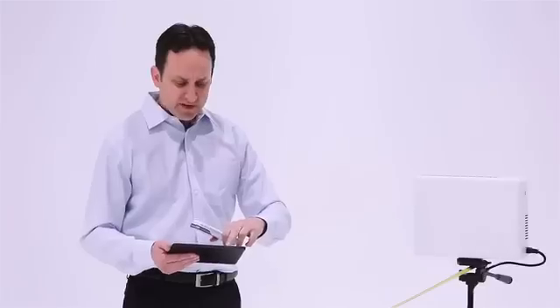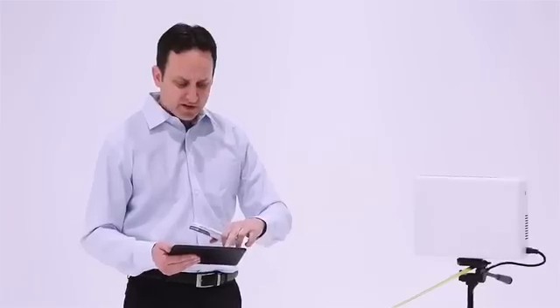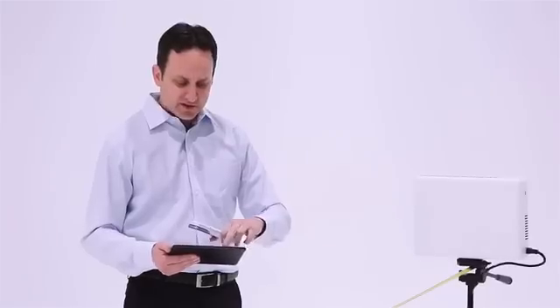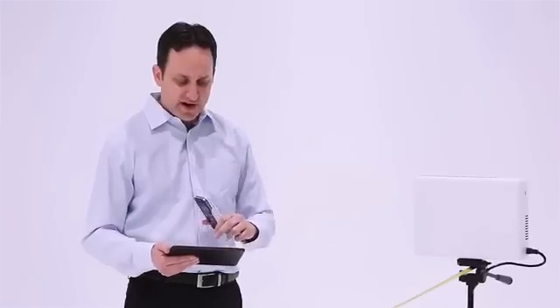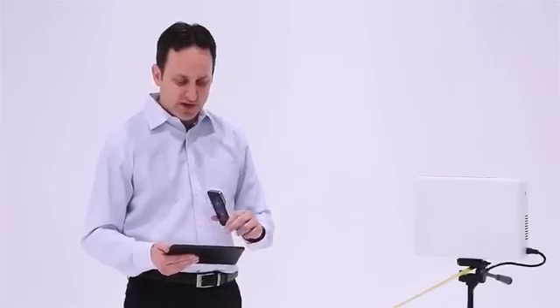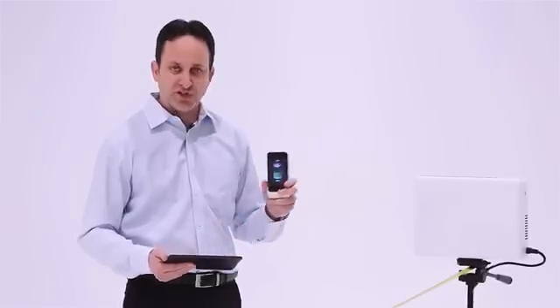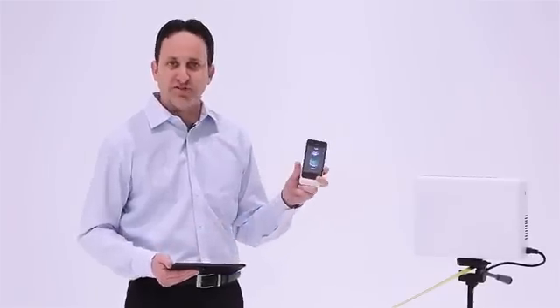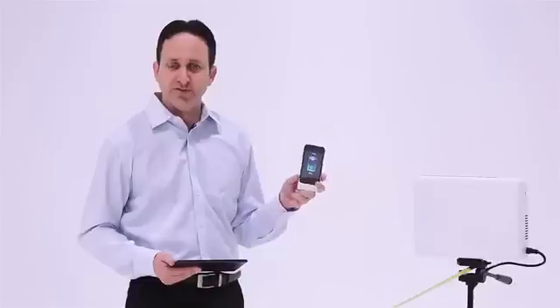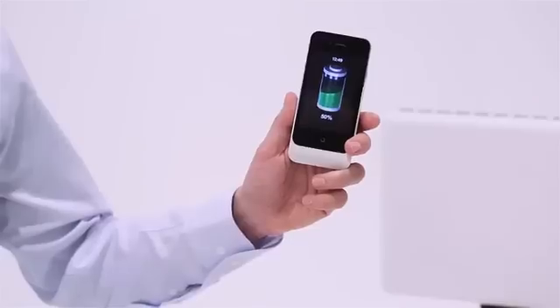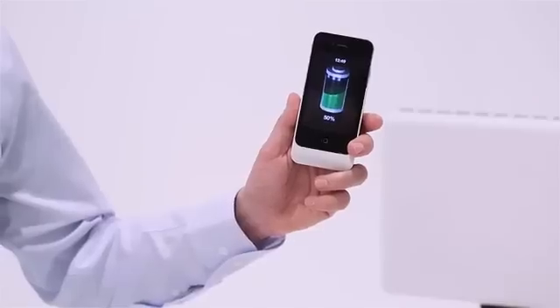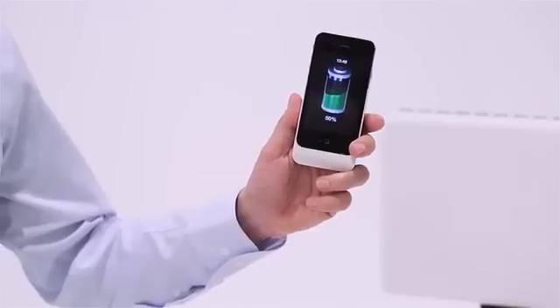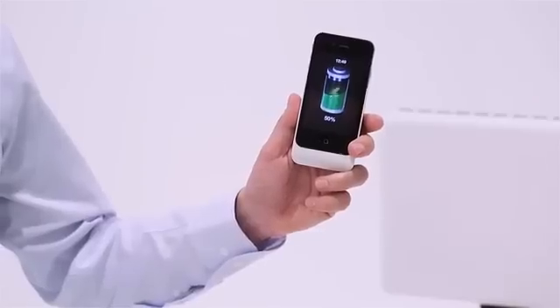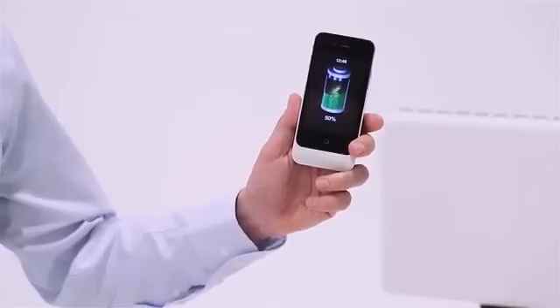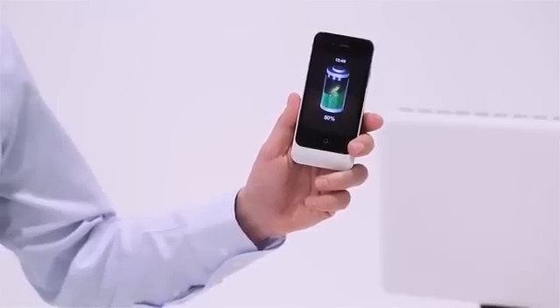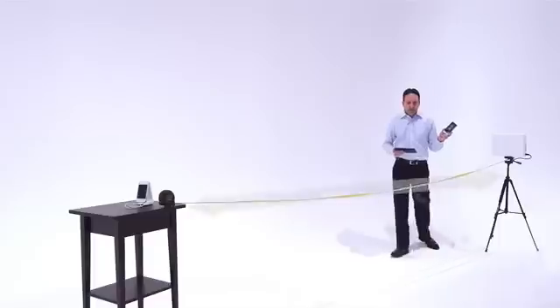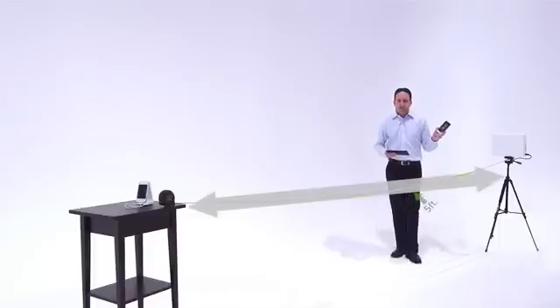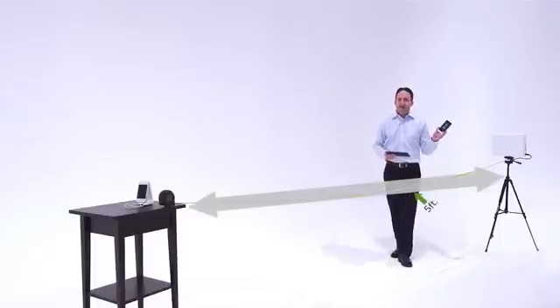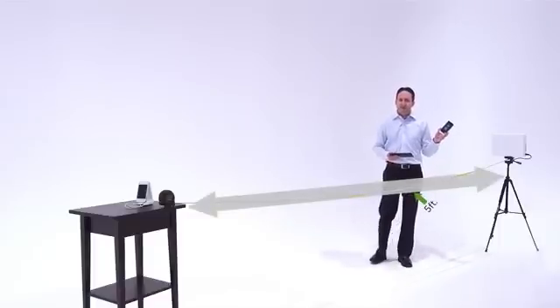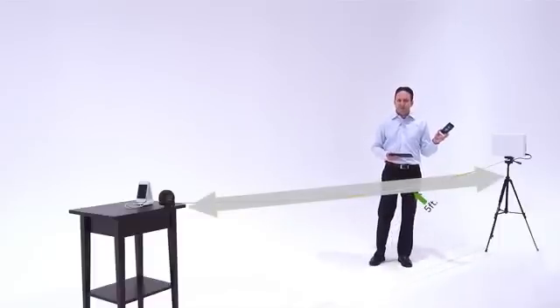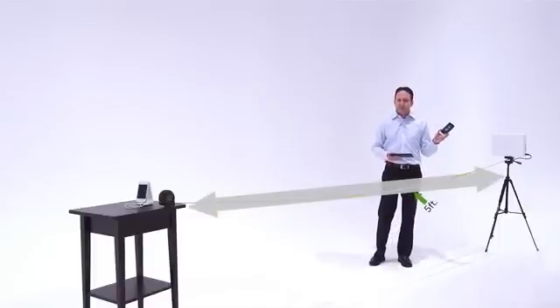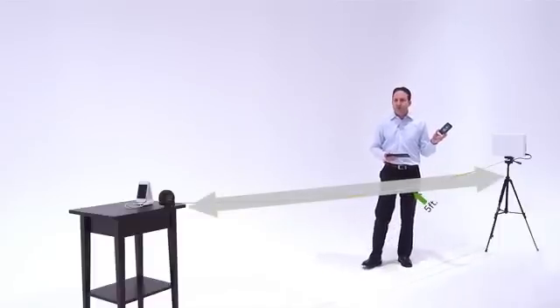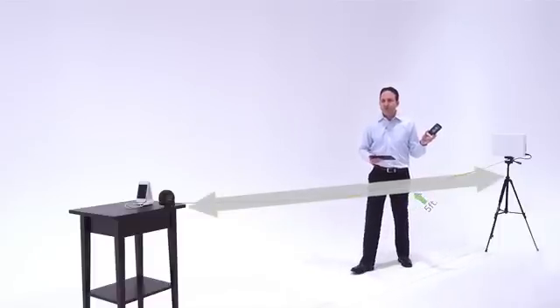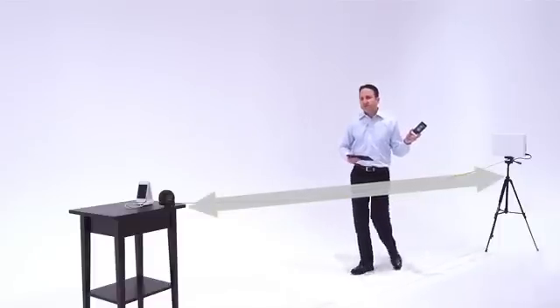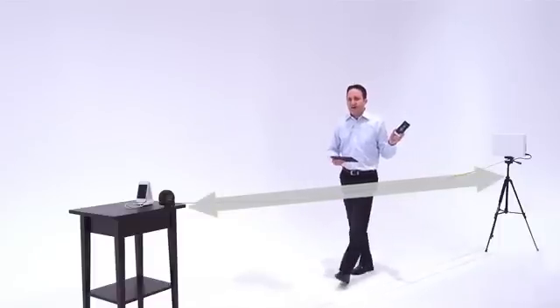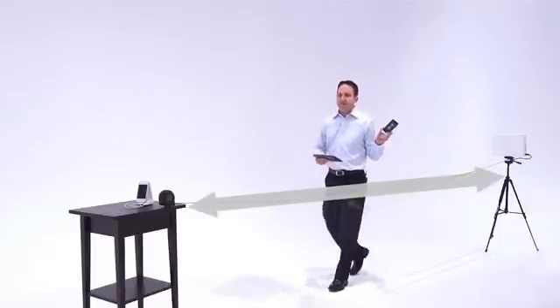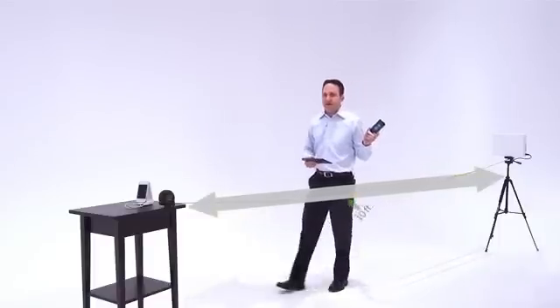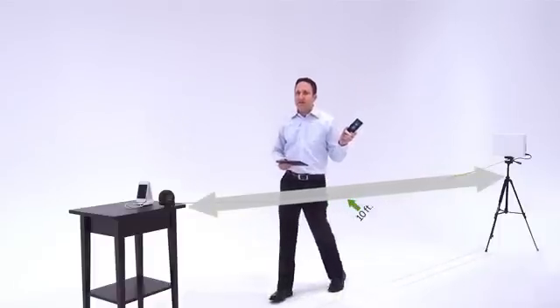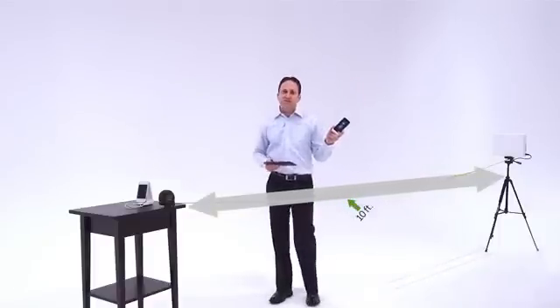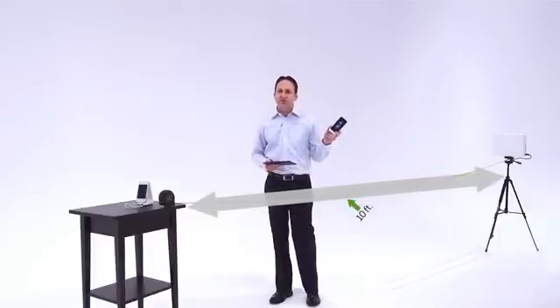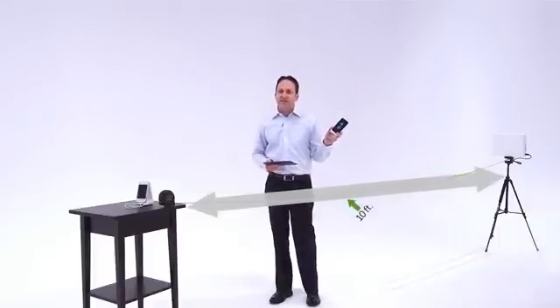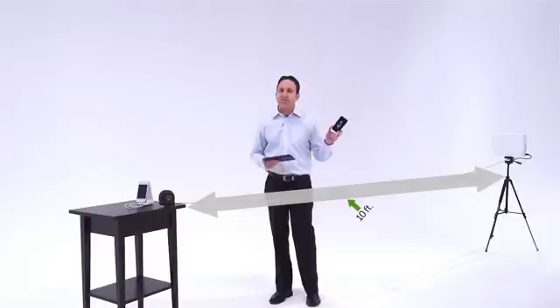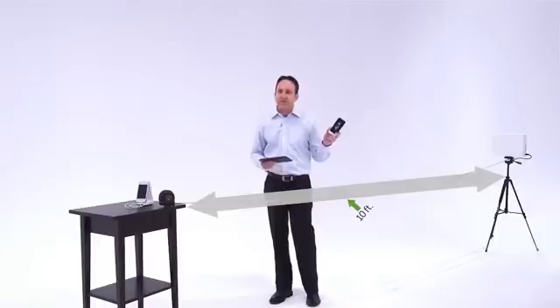I'm going to tell our software app to go ahead and start charging the phone, and what you'll see is the phone will start charging. Whether I'm 5 feet away or I move 5, 10 feet away, we're still charging the device. It's completely mobile.